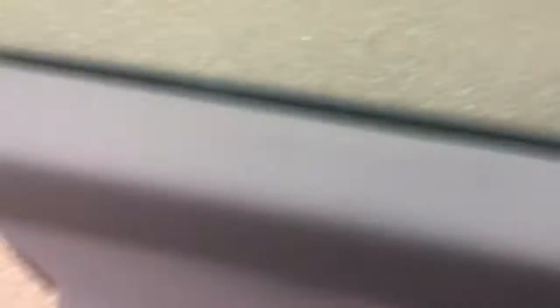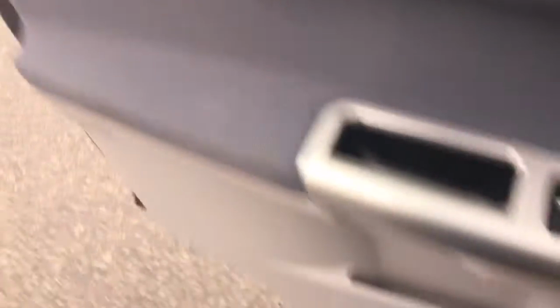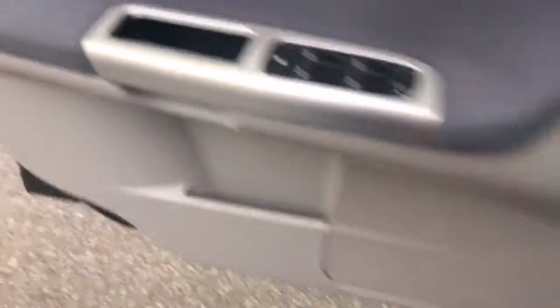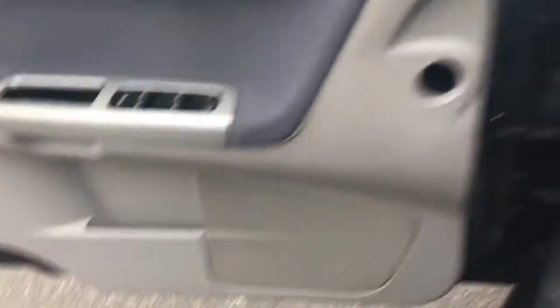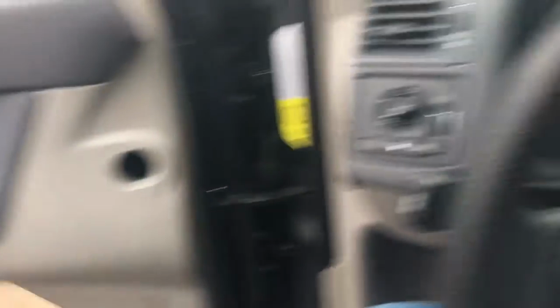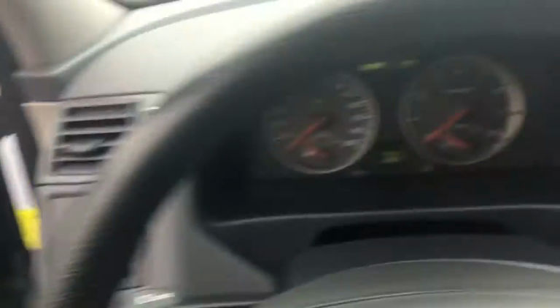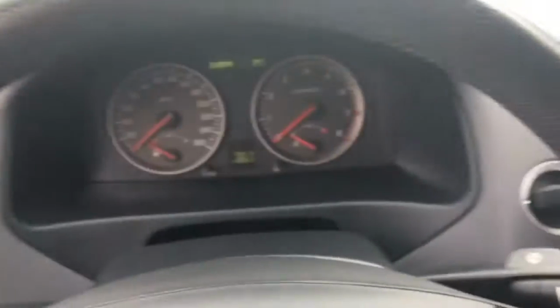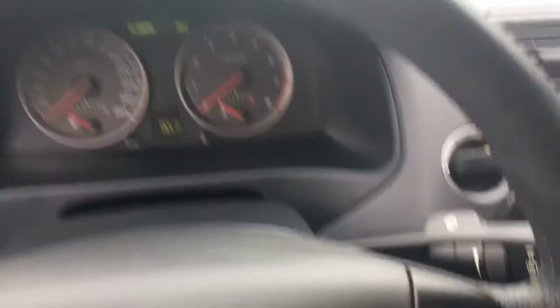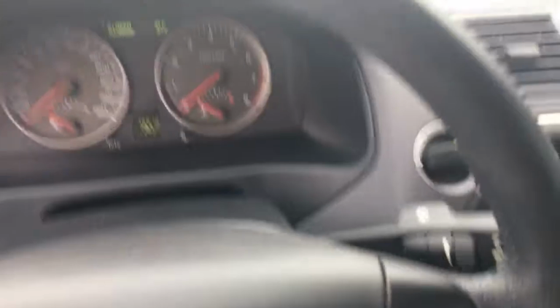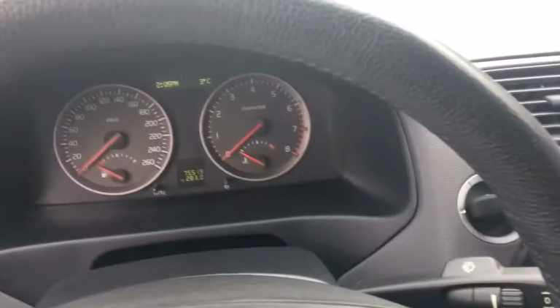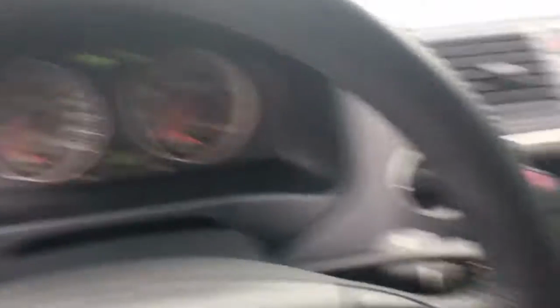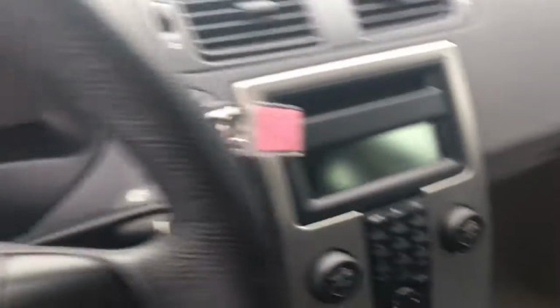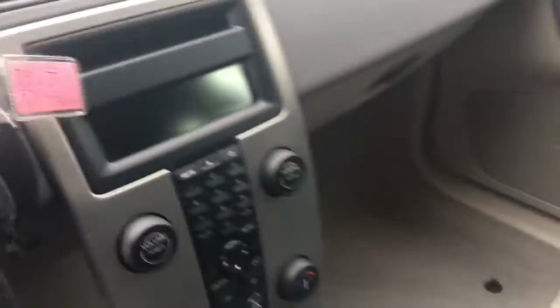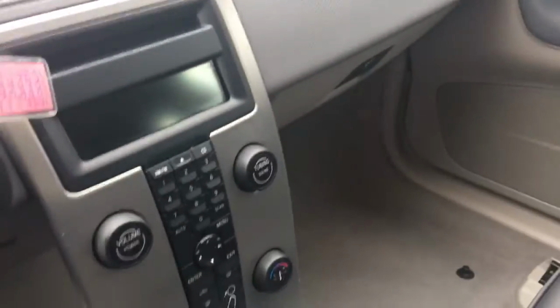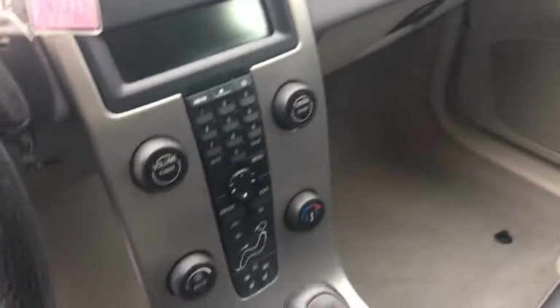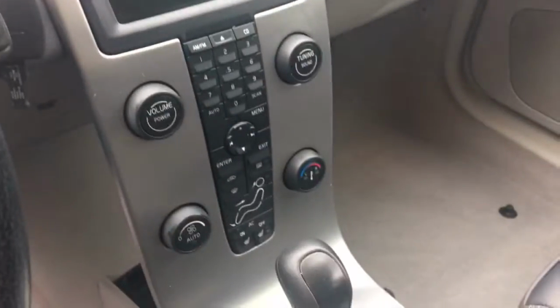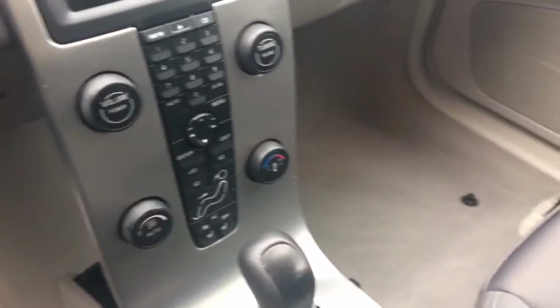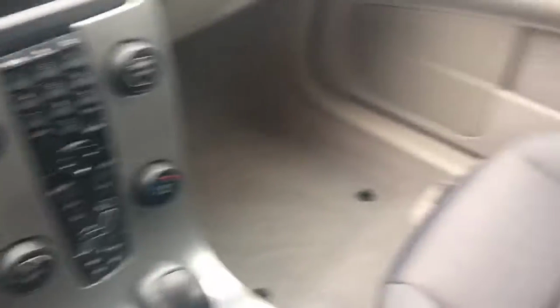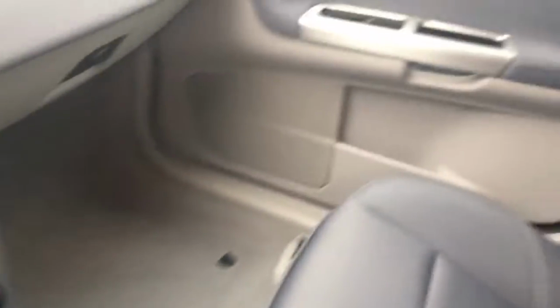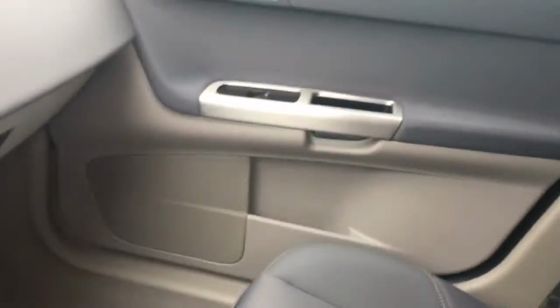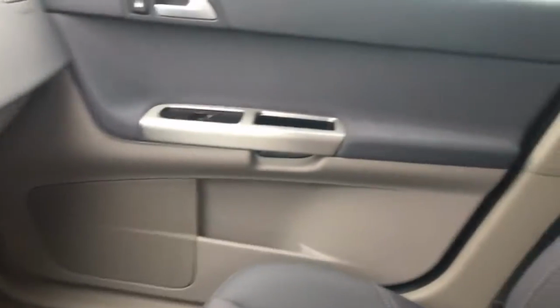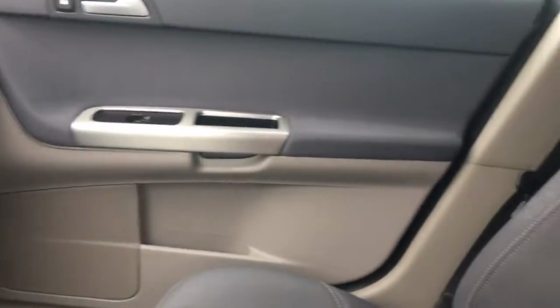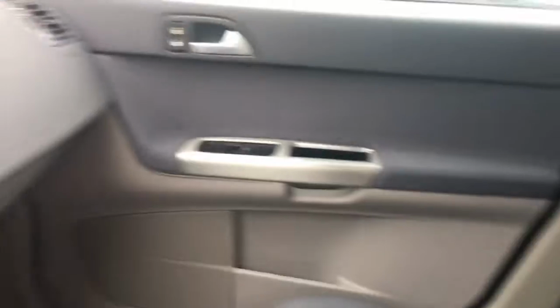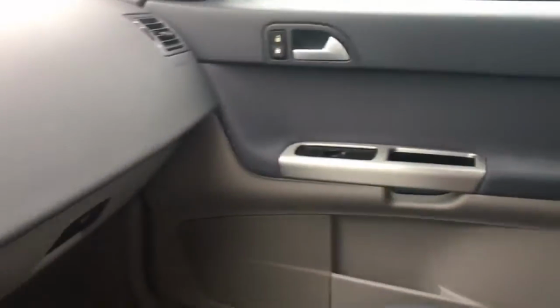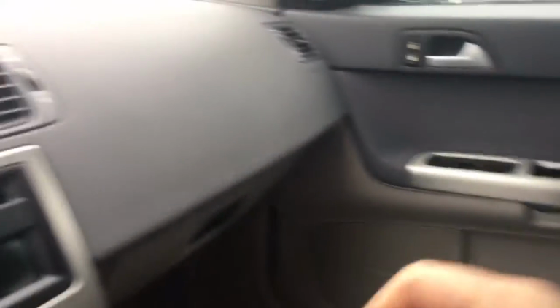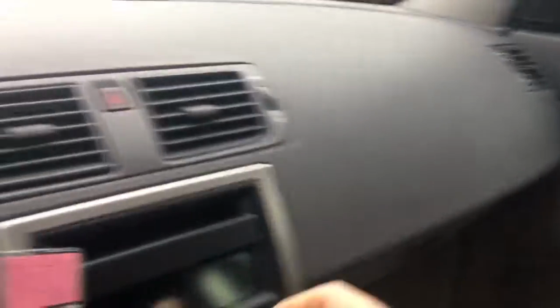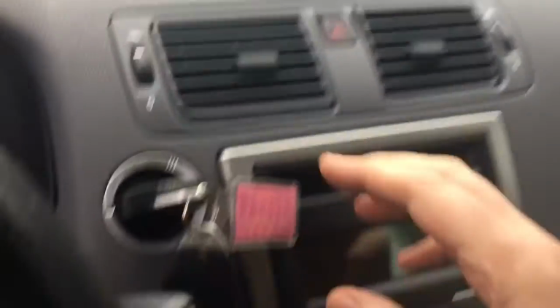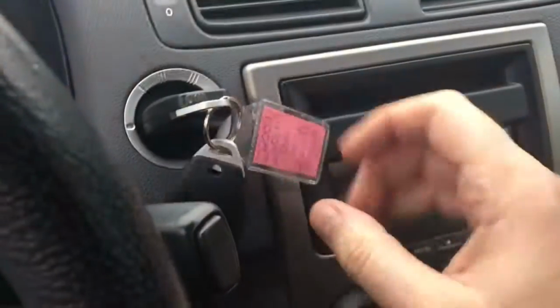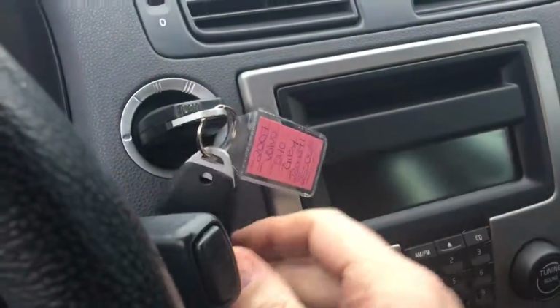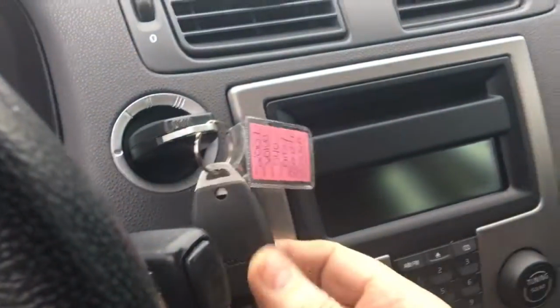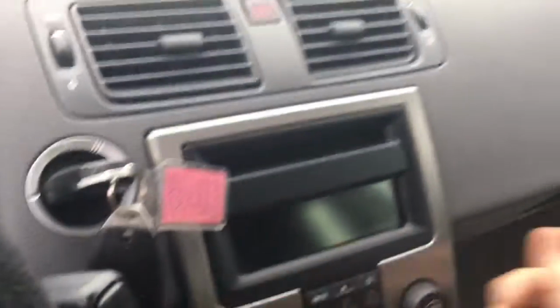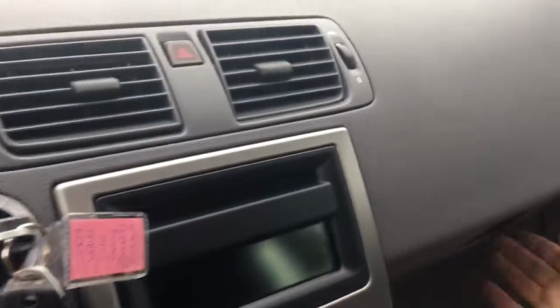You have power windows, power locks, cruise, tilt, AM/FM/CD. We've got both keys and both remotes for this car.